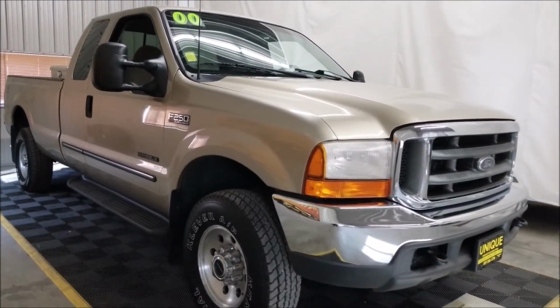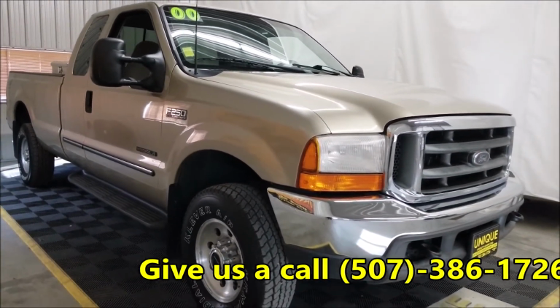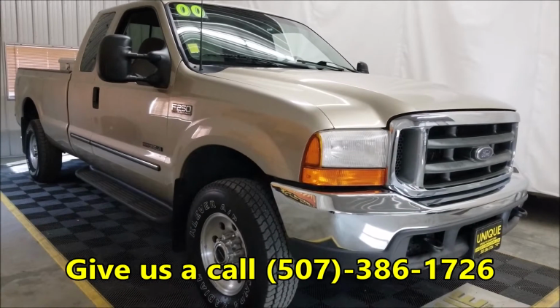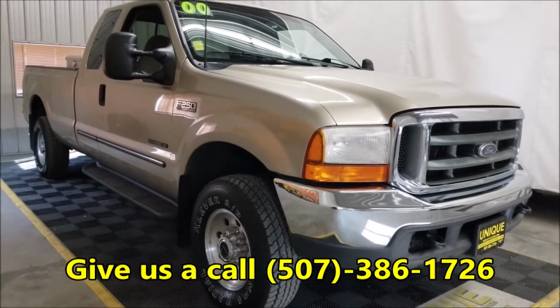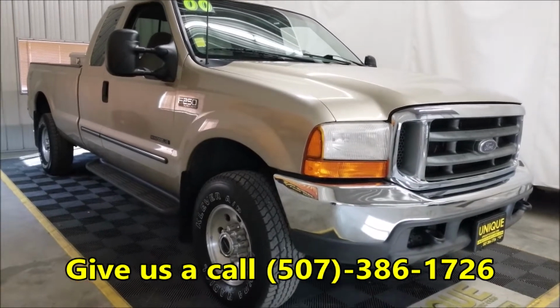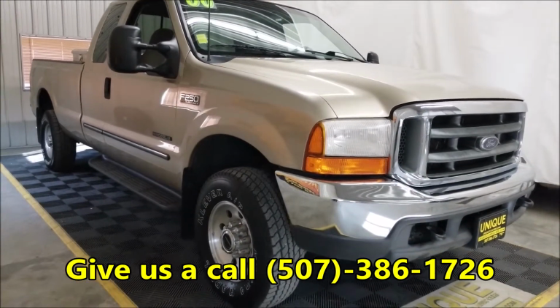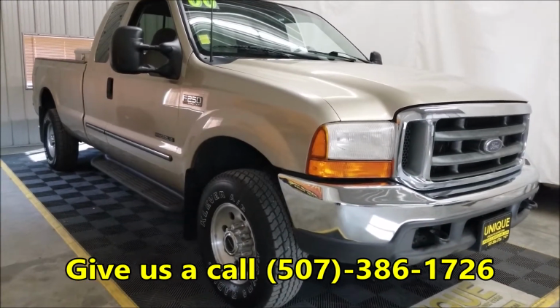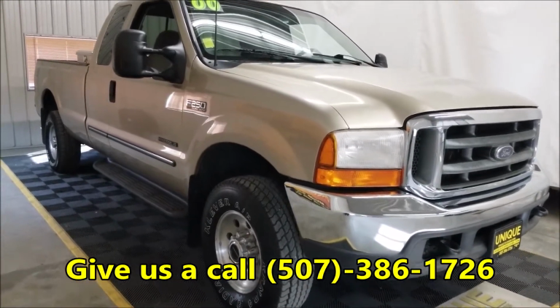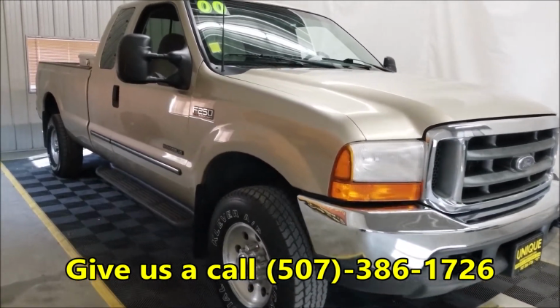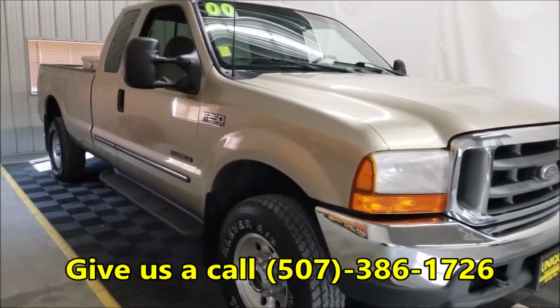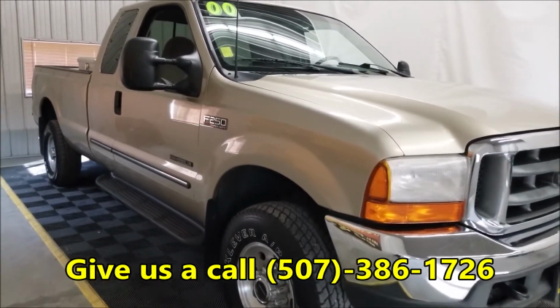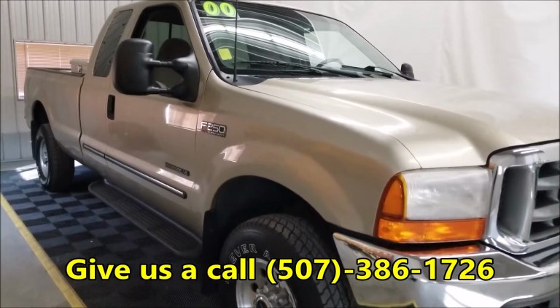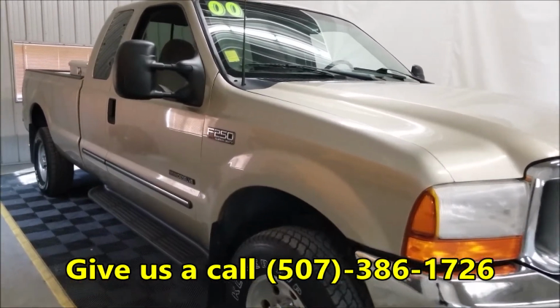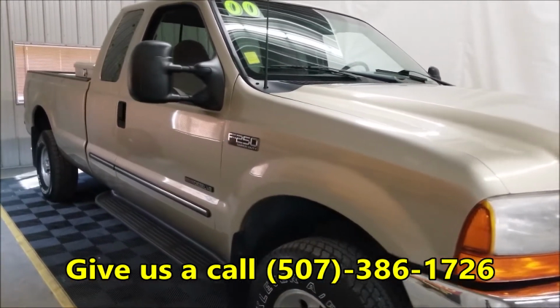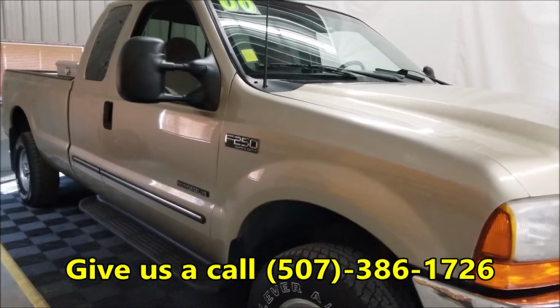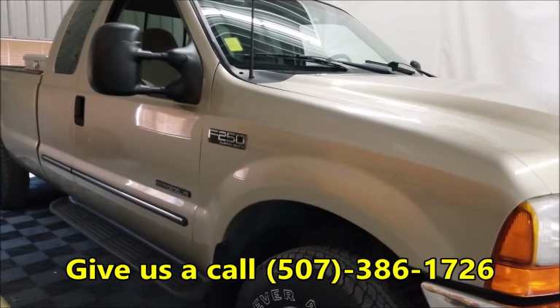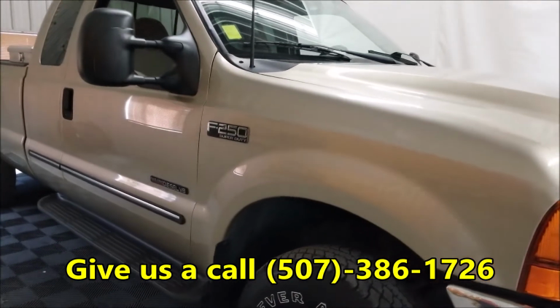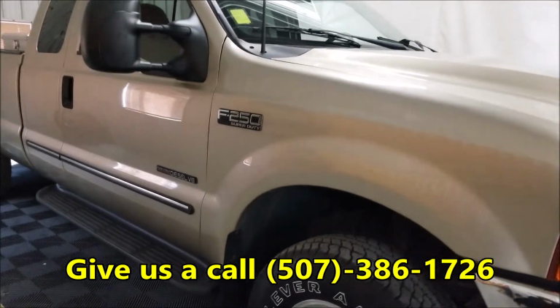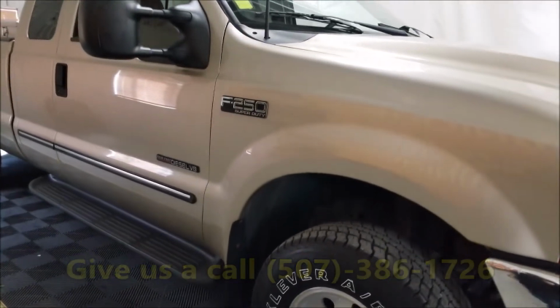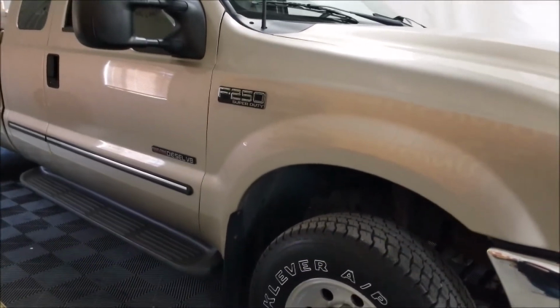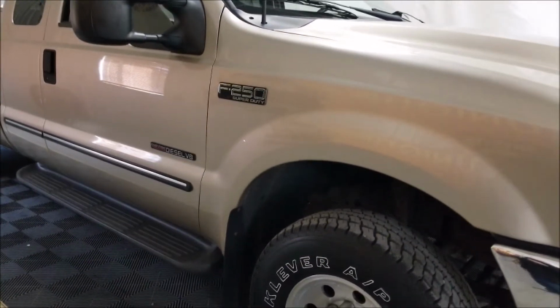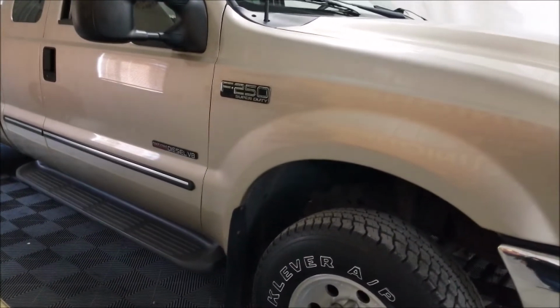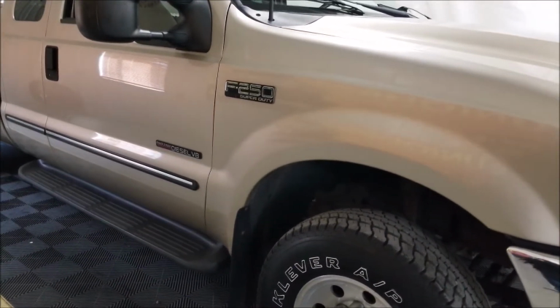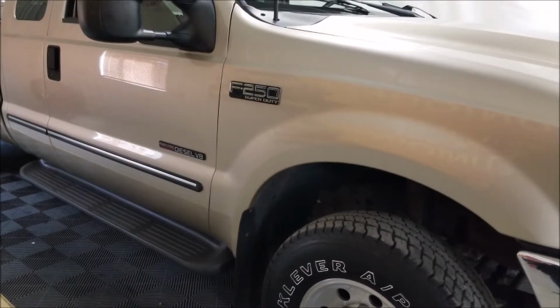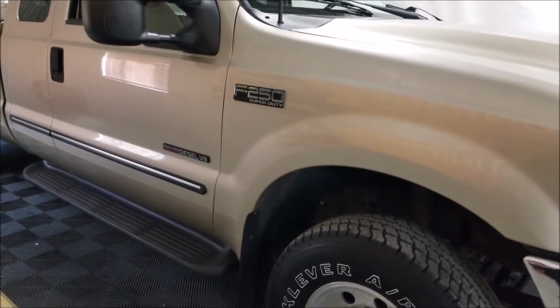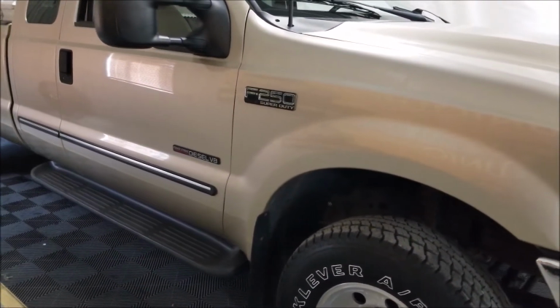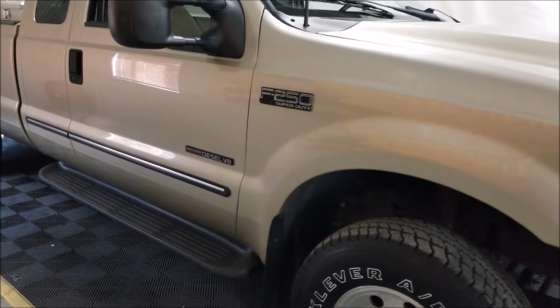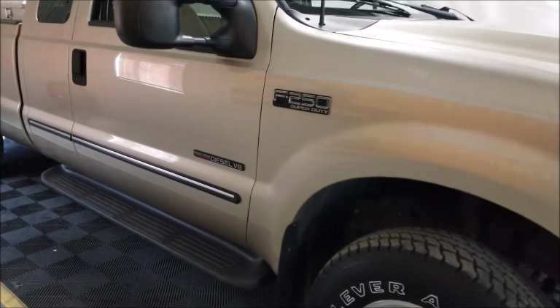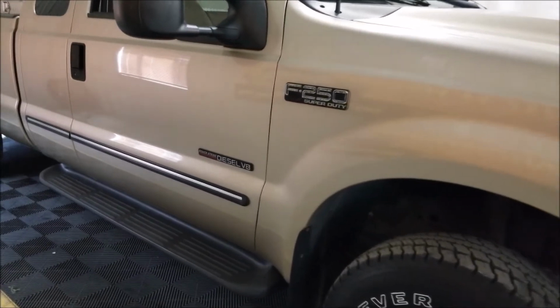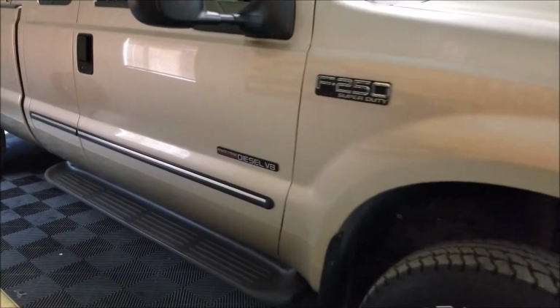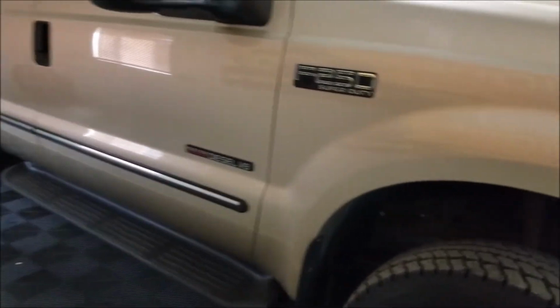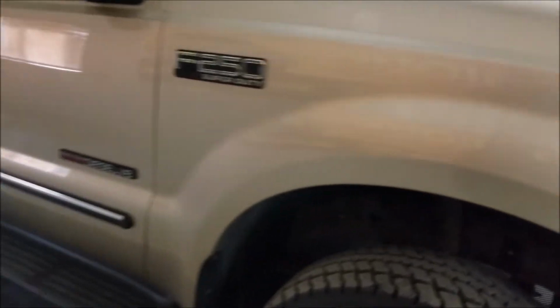It is a four-door extended cab, so this would be a perfect camper puller, toy hauler, anything along those lines. If you want to have family ride with you, you need the room on the inside — you can fit six people in this thing pretty easily.